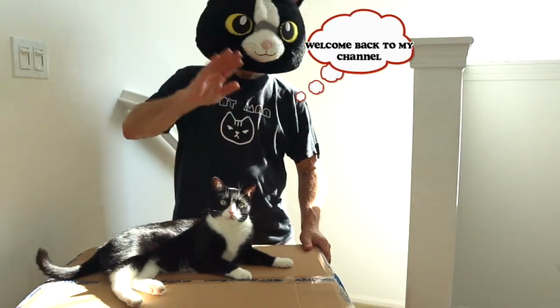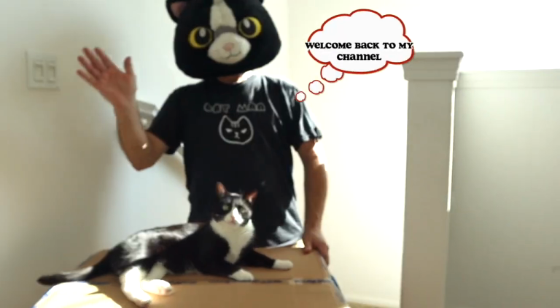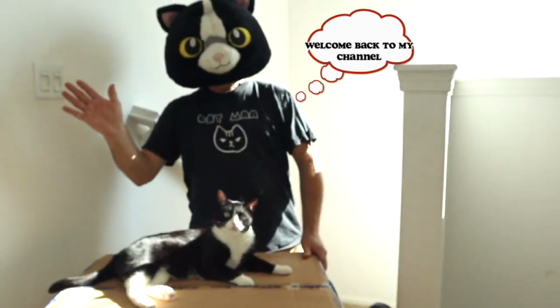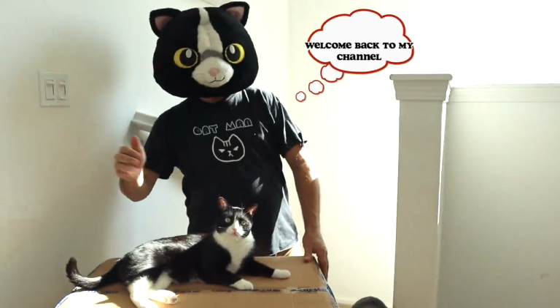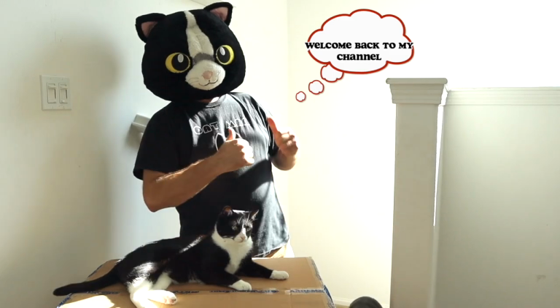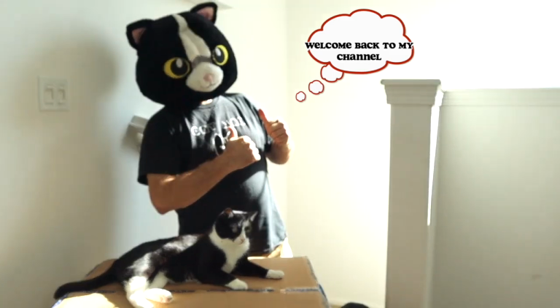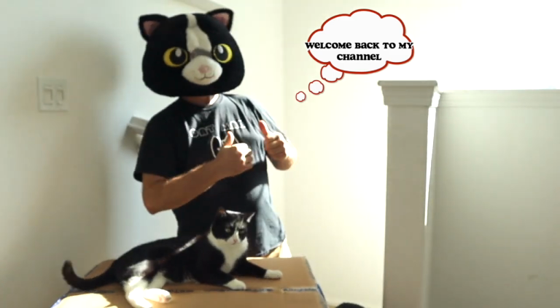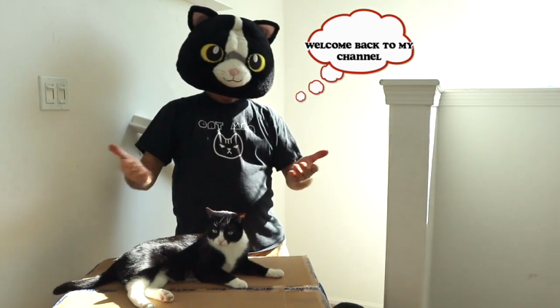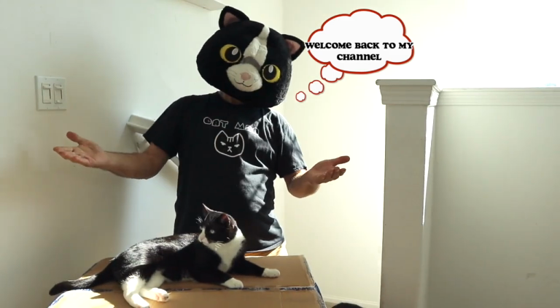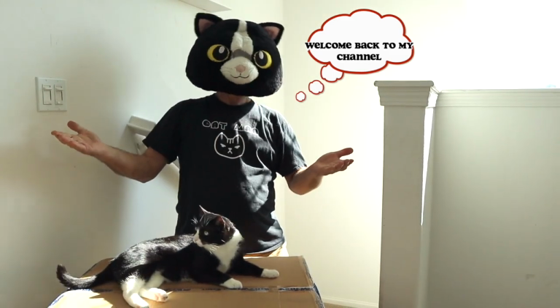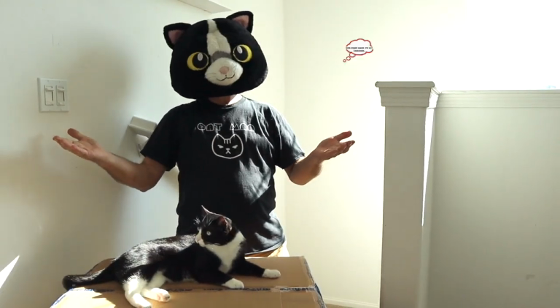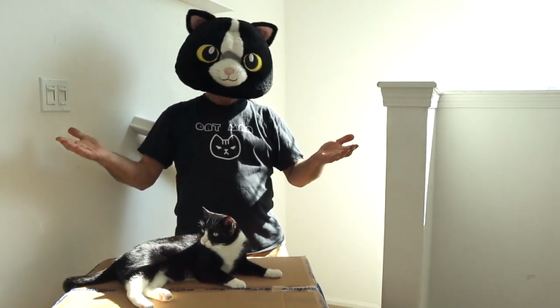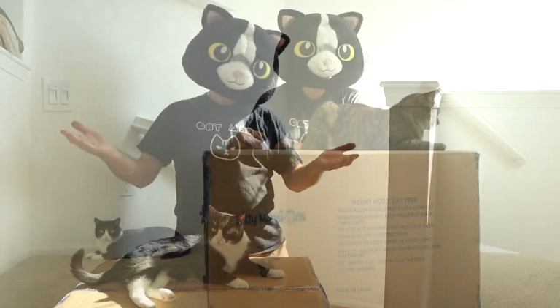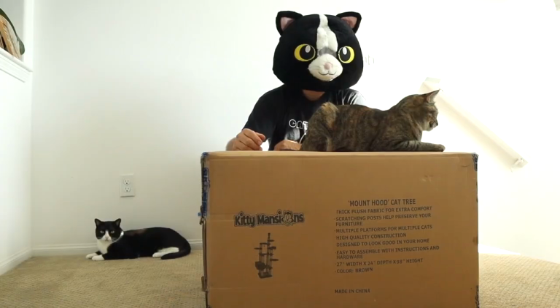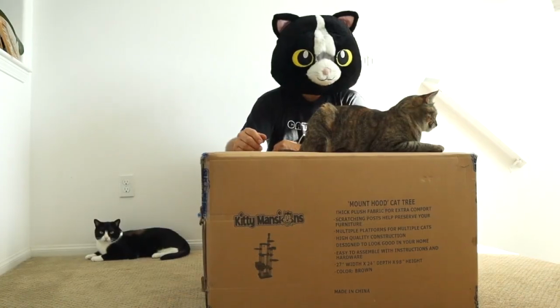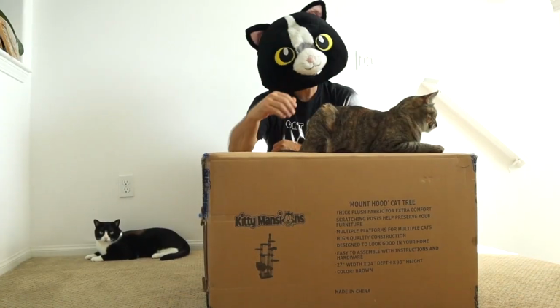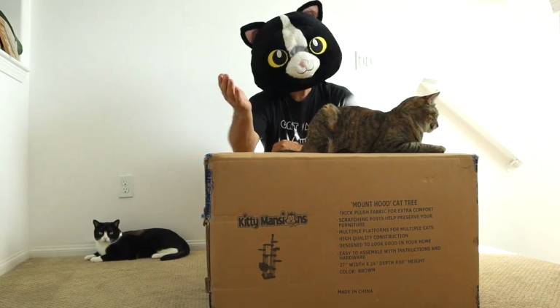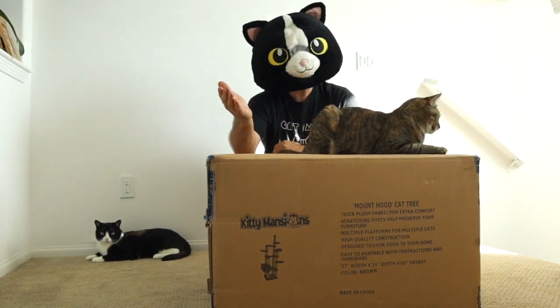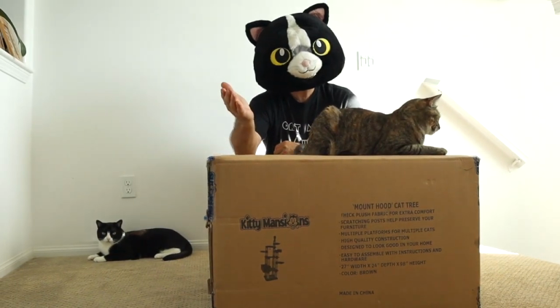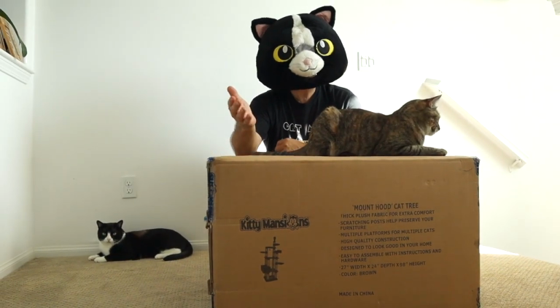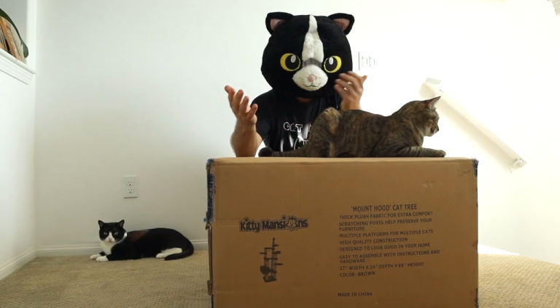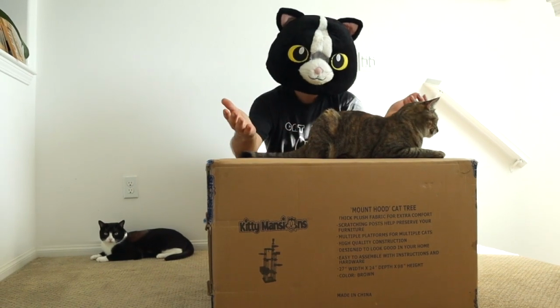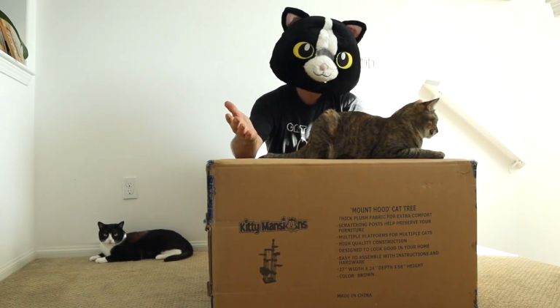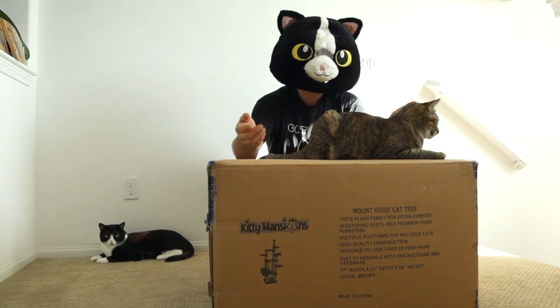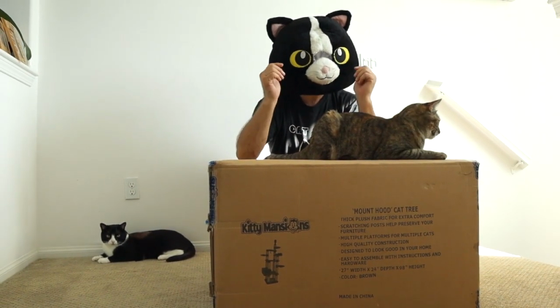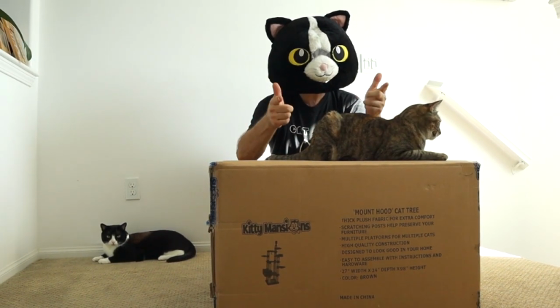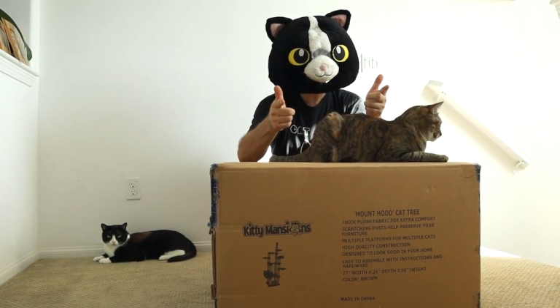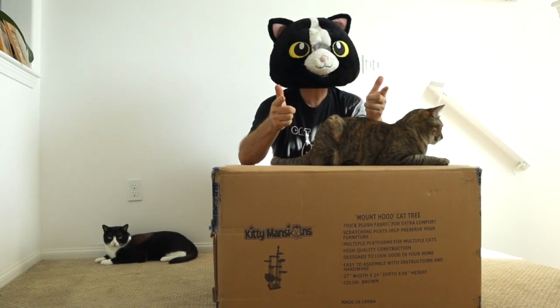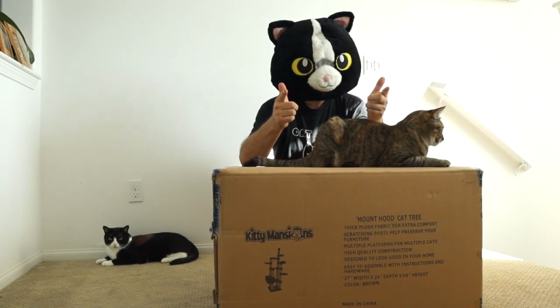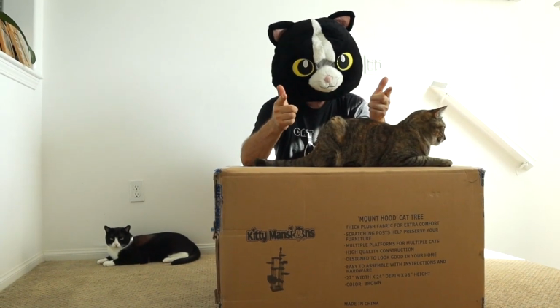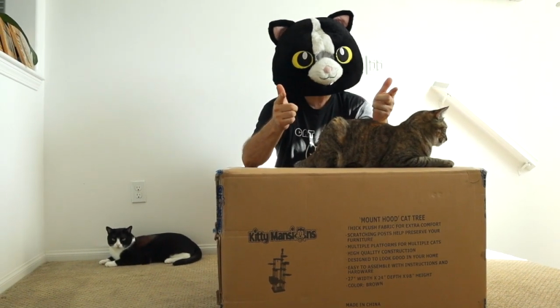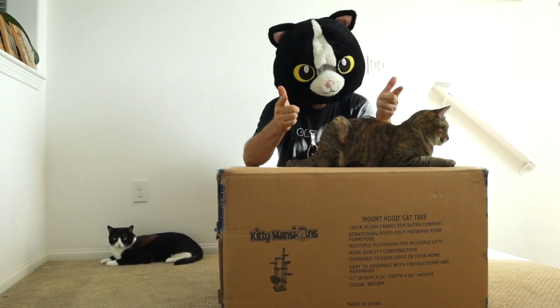Hey Fur Friends, Taryn here. Welcome back to my channel. As you can imagine, having 10 cats, my cat trees get a lot of use.